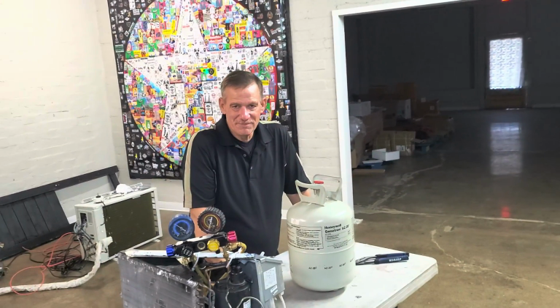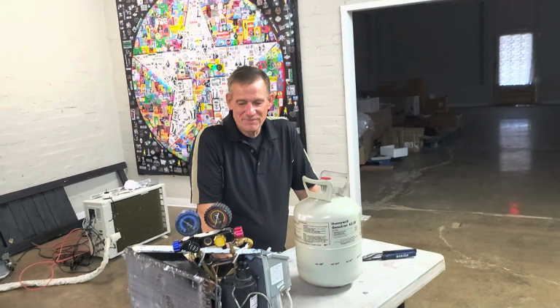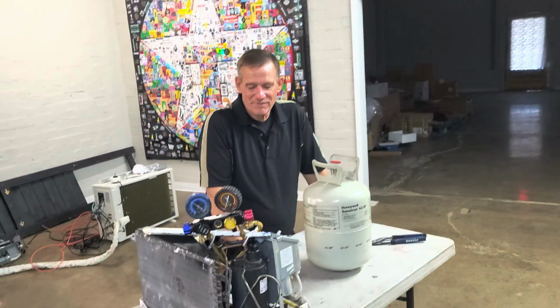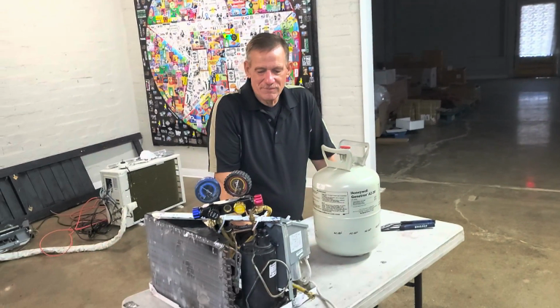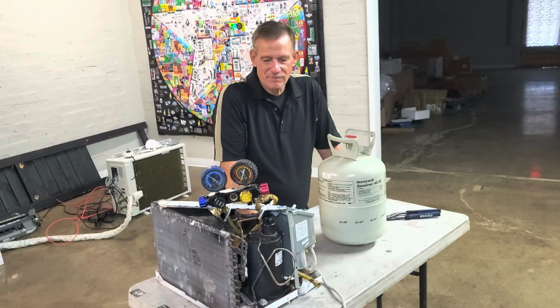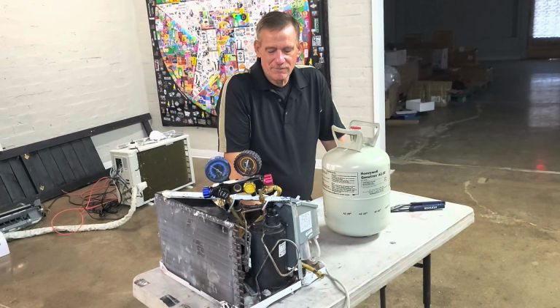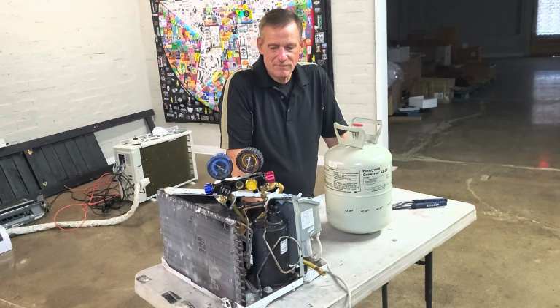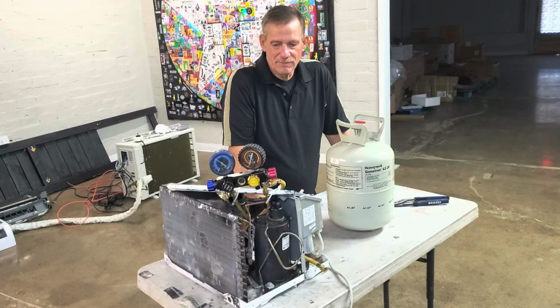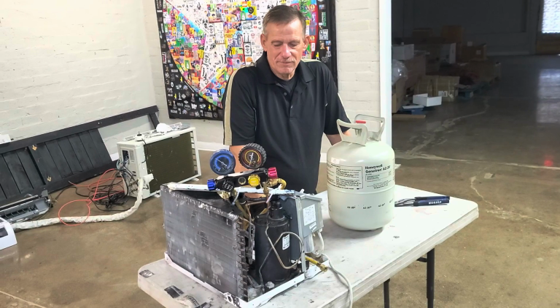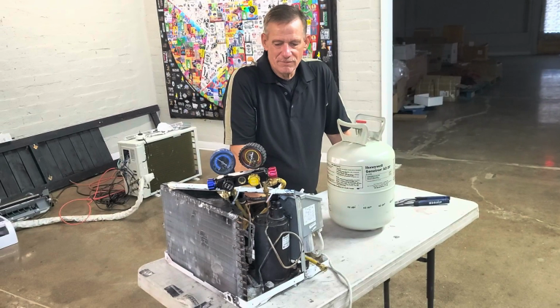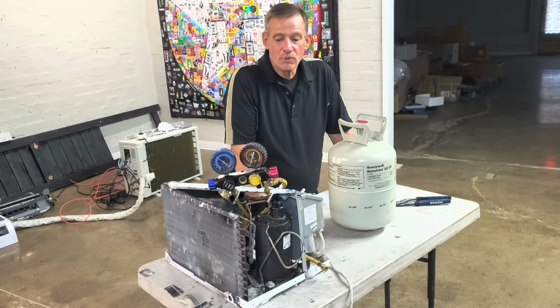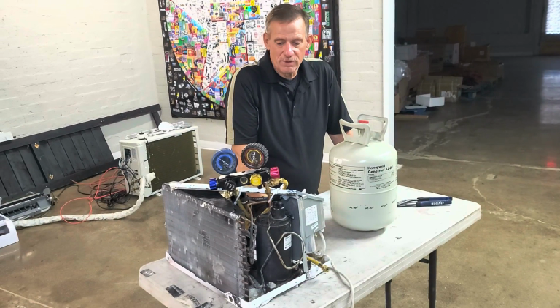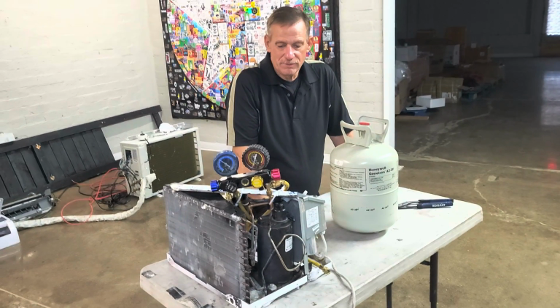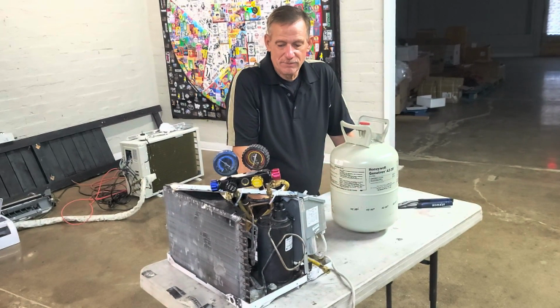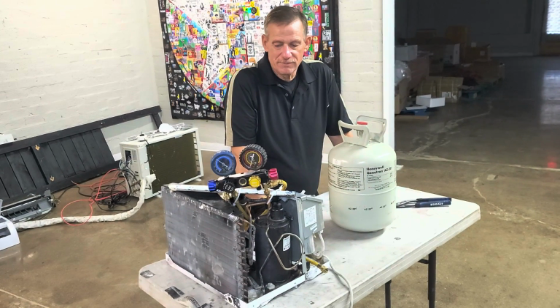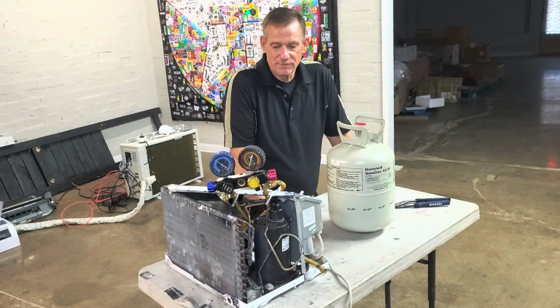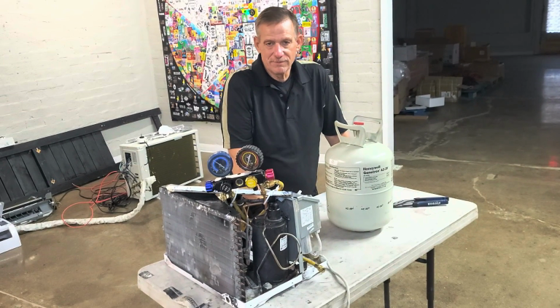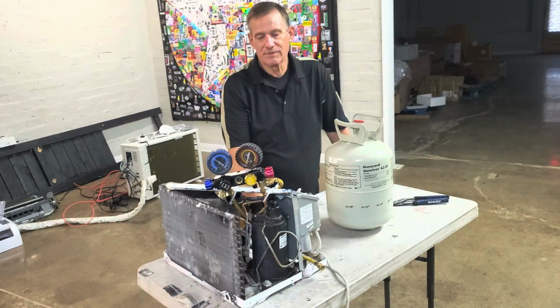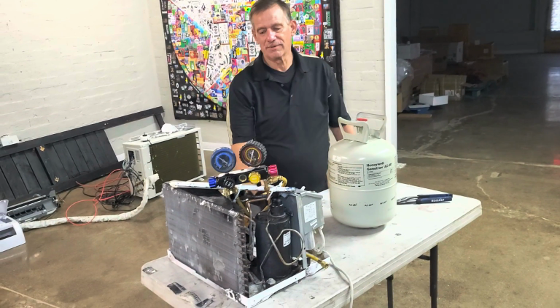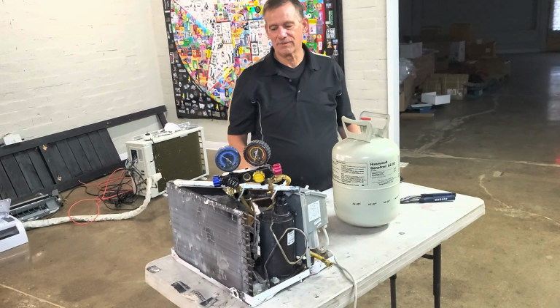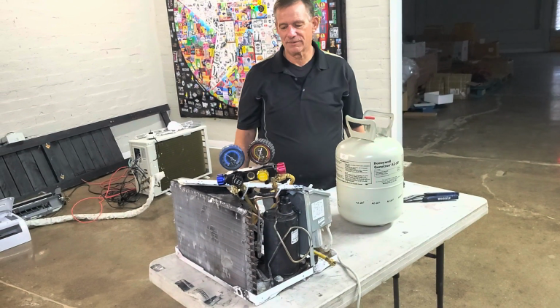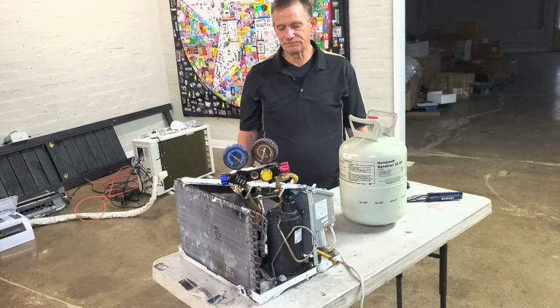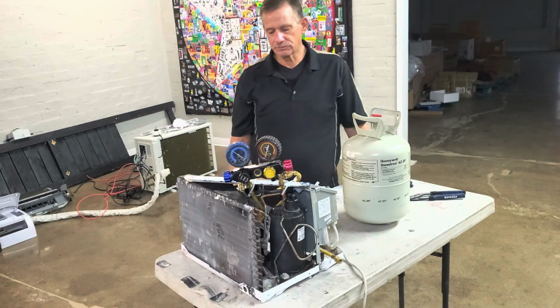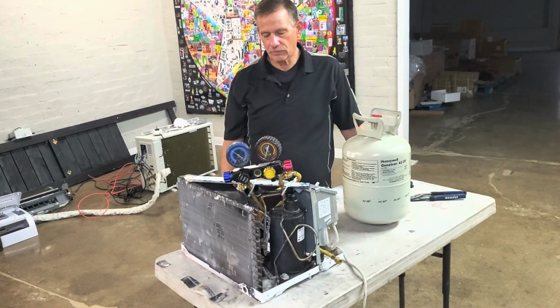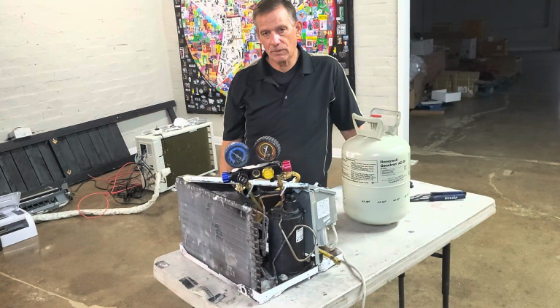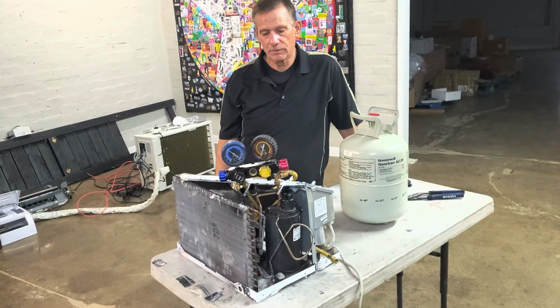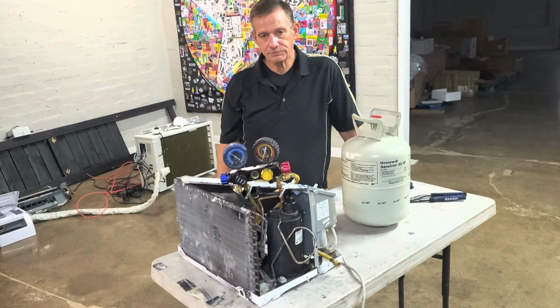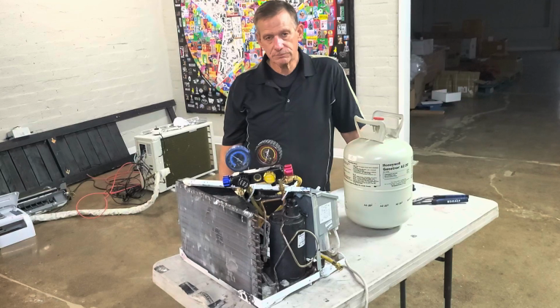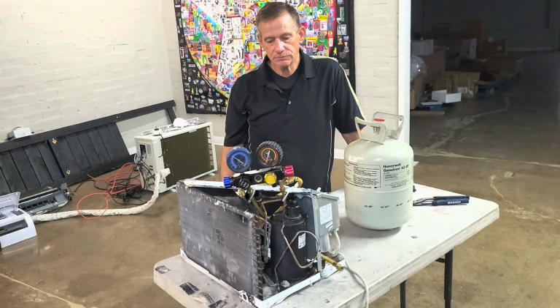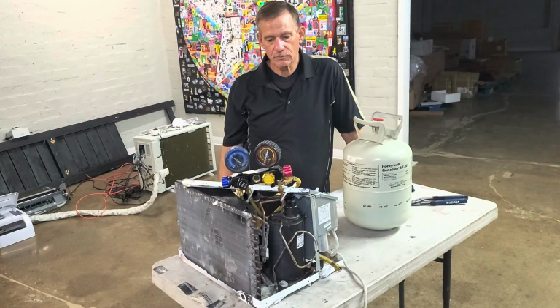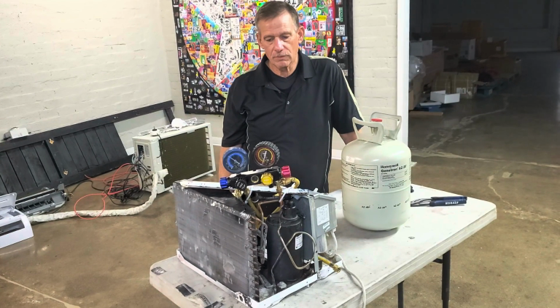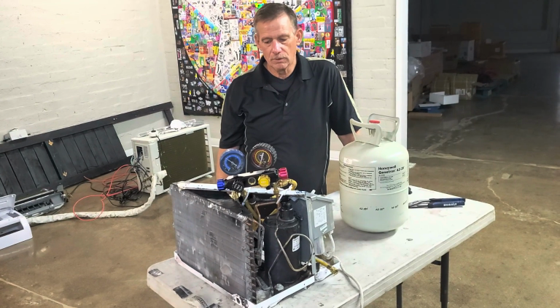Alright guys, here is how to make a junkyard refrigerant recovery machine, why you want one, and how it works. So Todd, take it away. What do you got here?